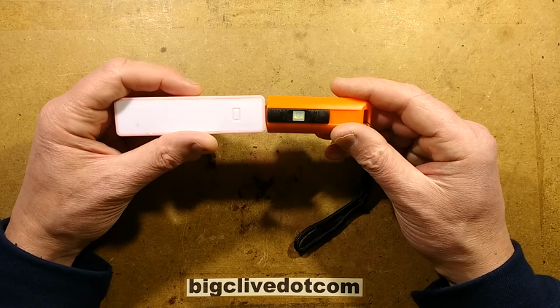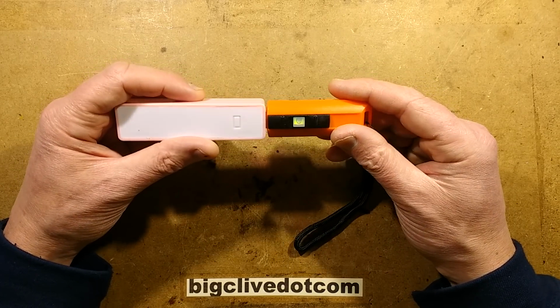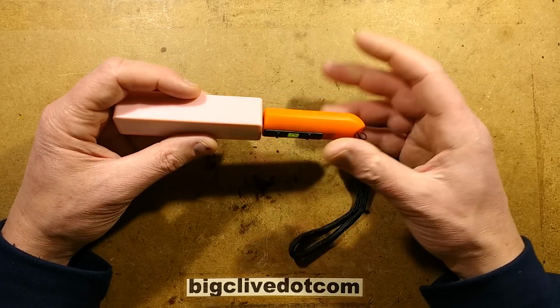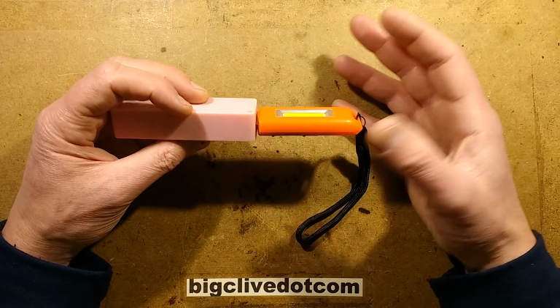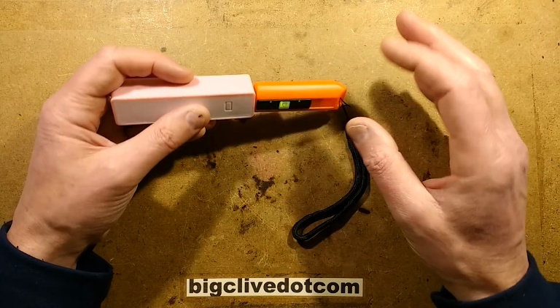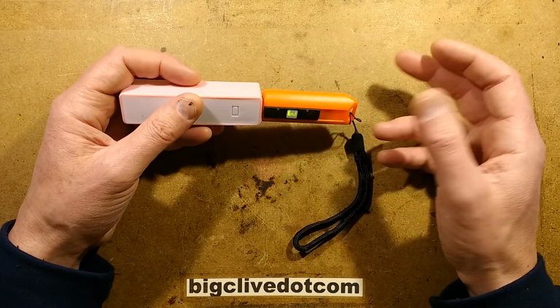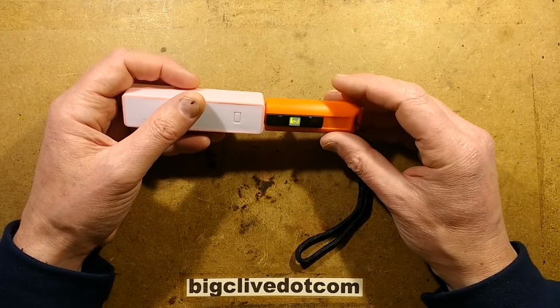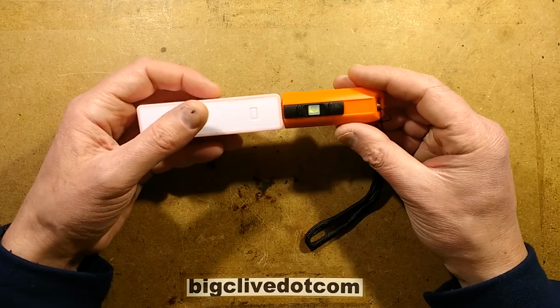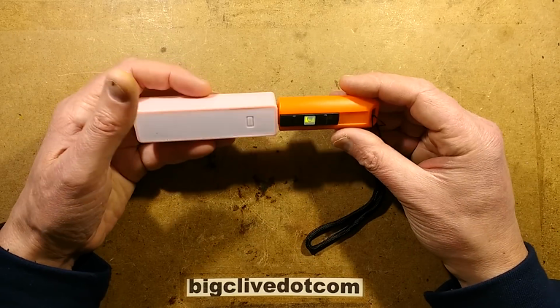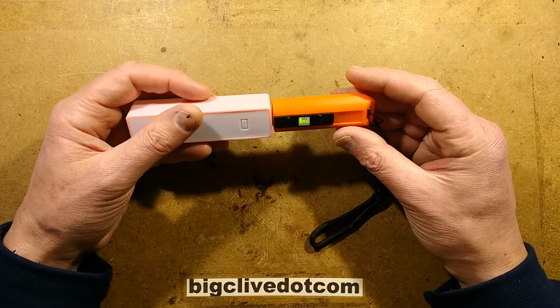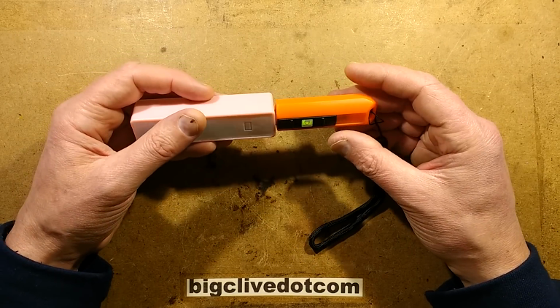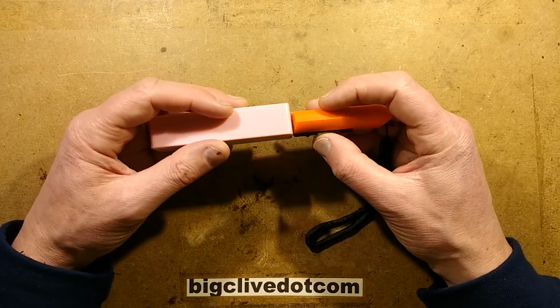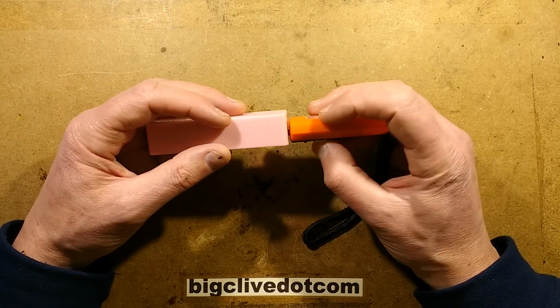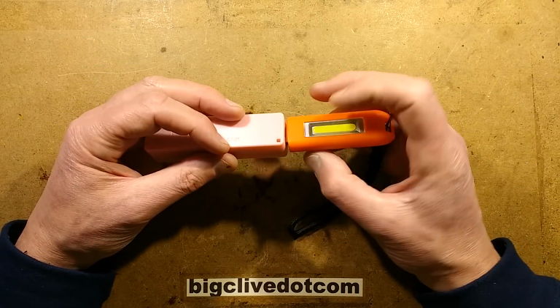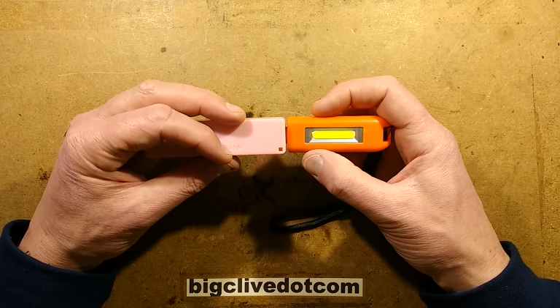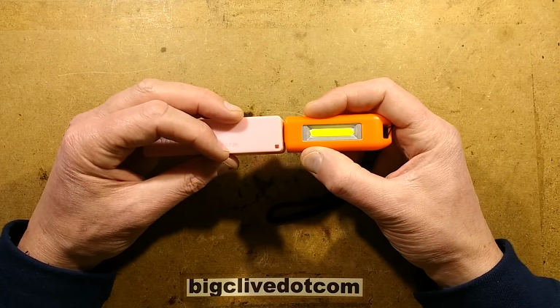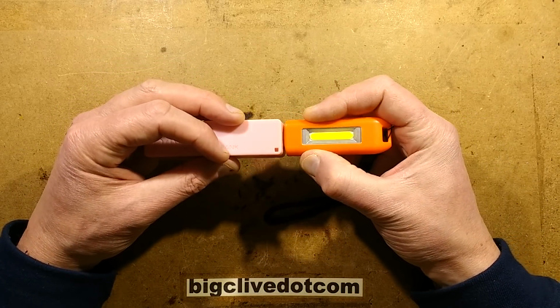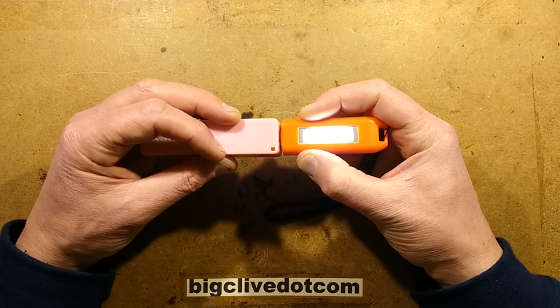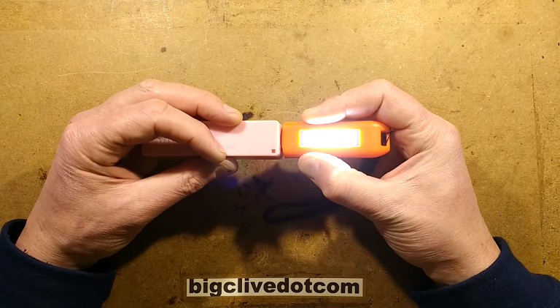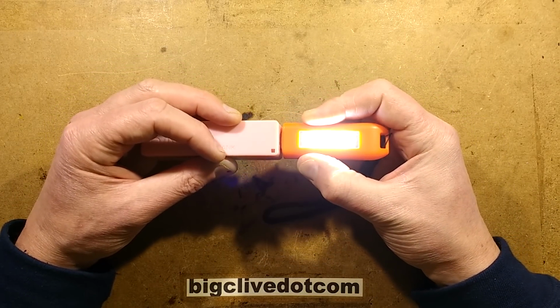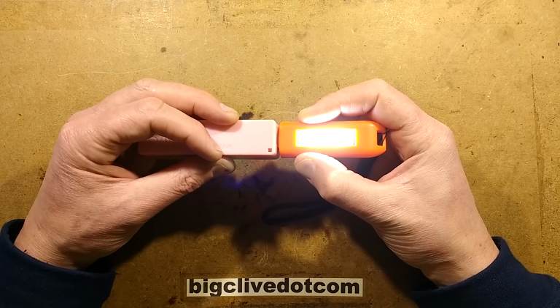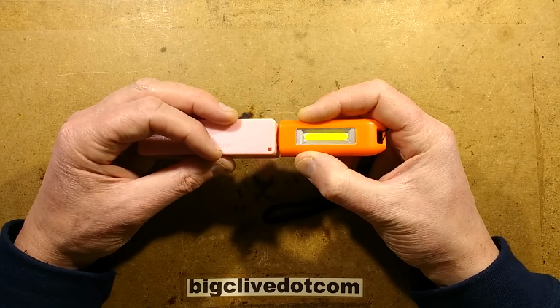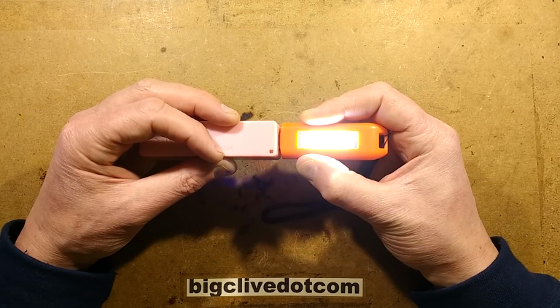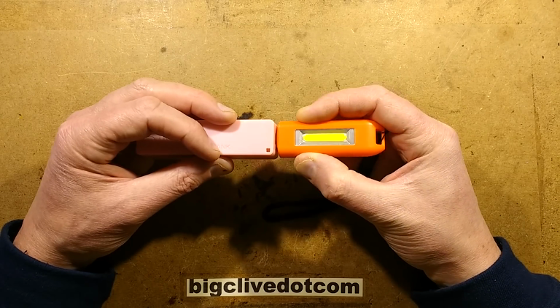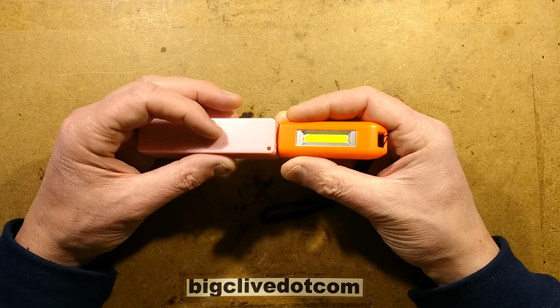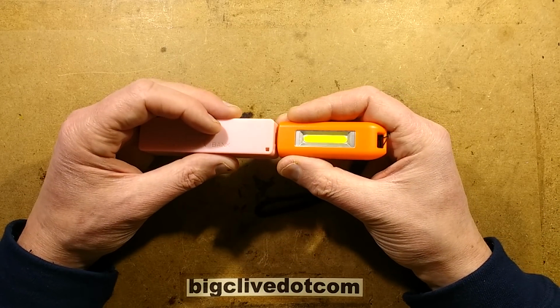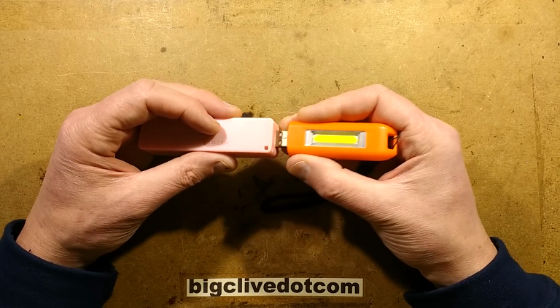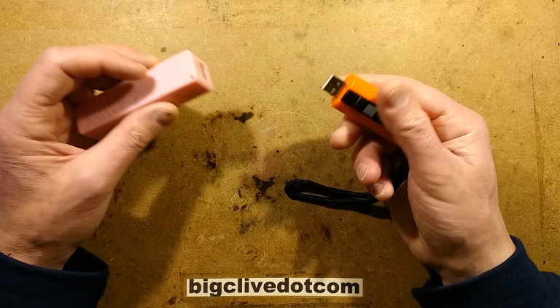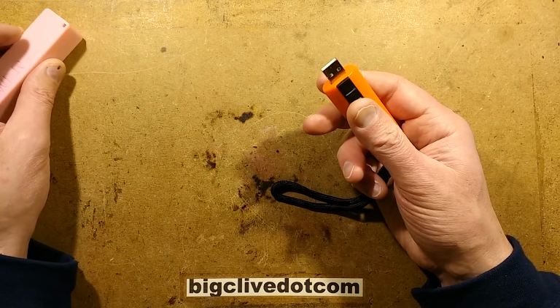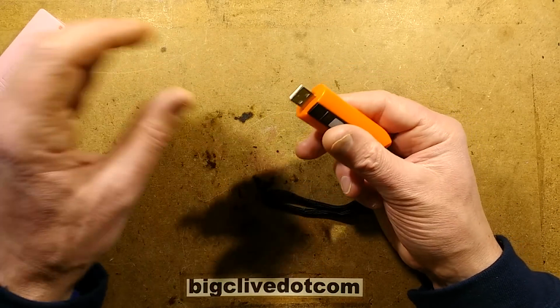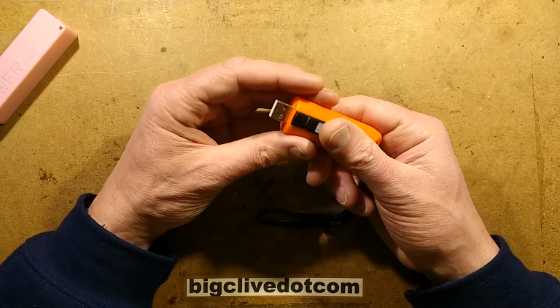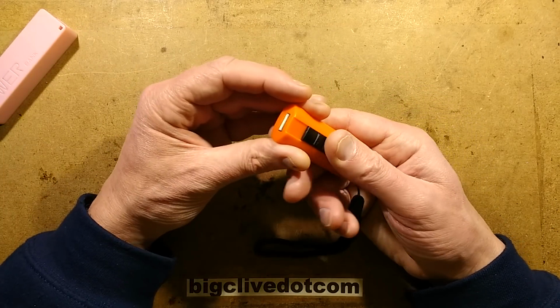I discovered accidentally — I left it on charging for ages and it still didn't work. But I discovered that if you click the button while it's charging, the LEDs do light. And that kind of suggests that the circuitry is working but the battery is perhaps disconnected inside.